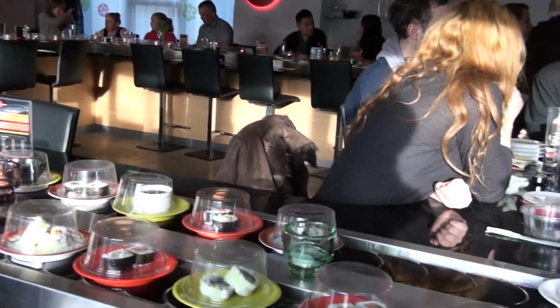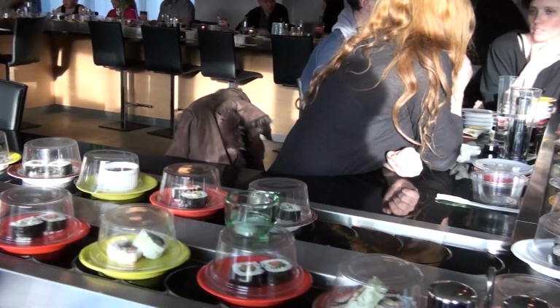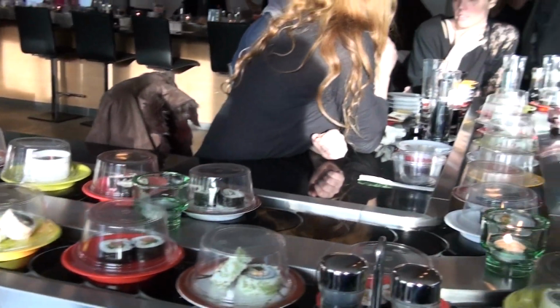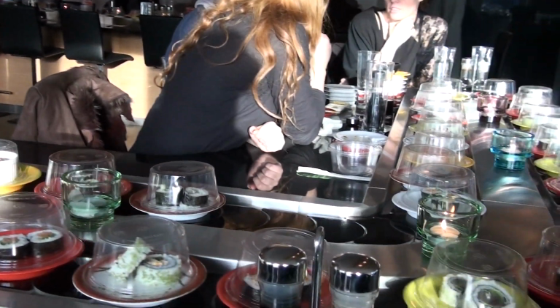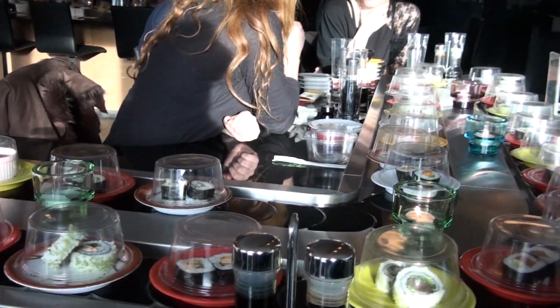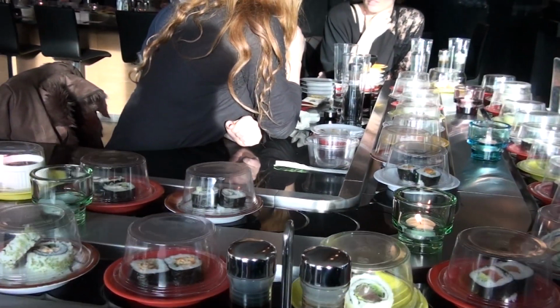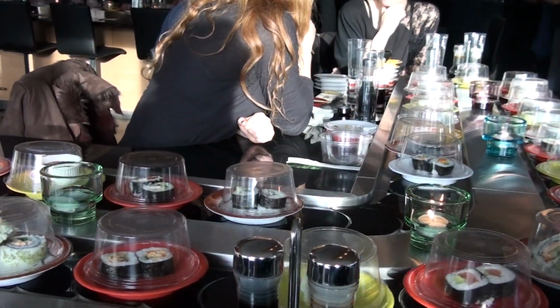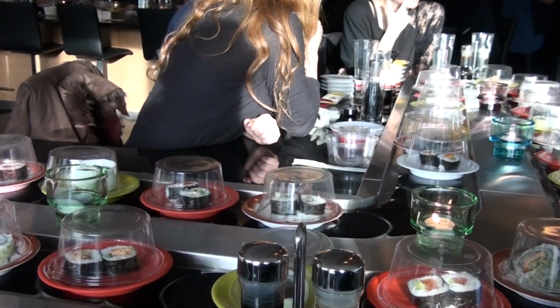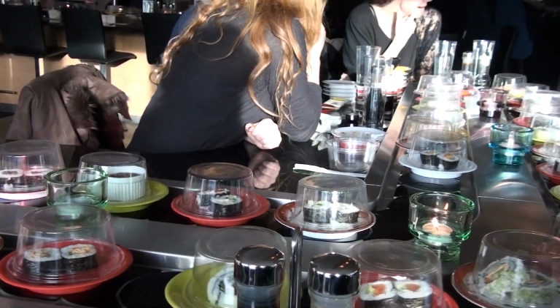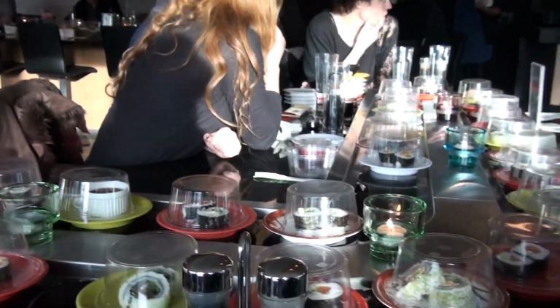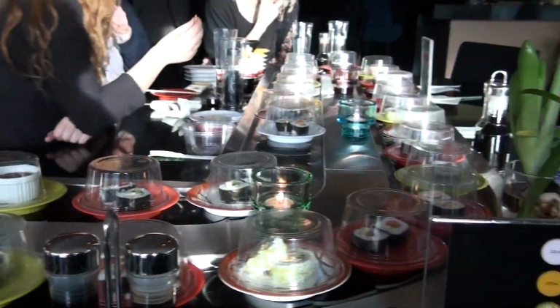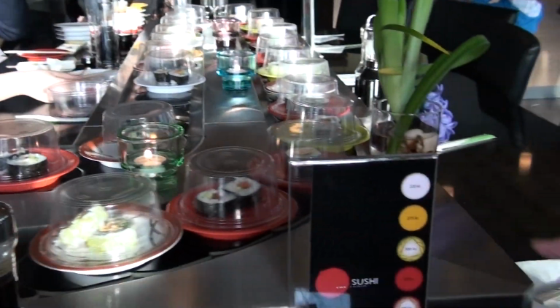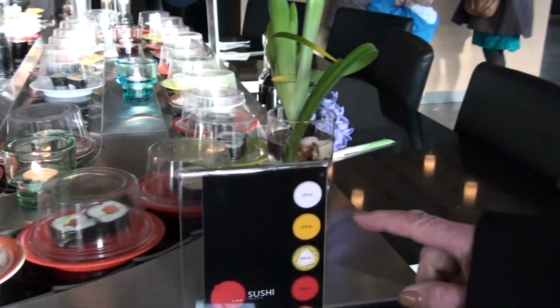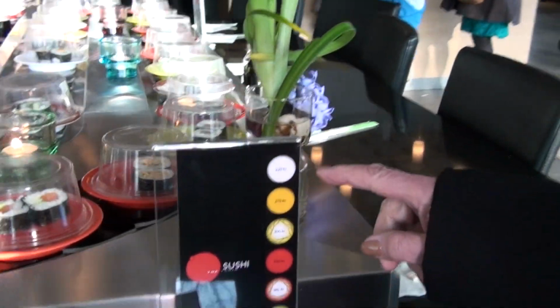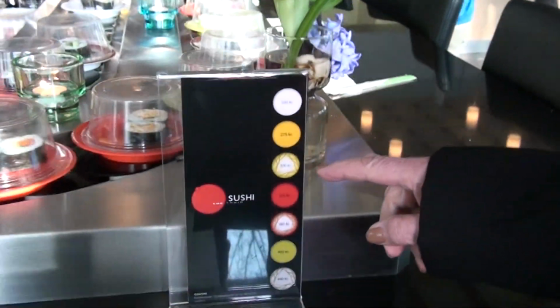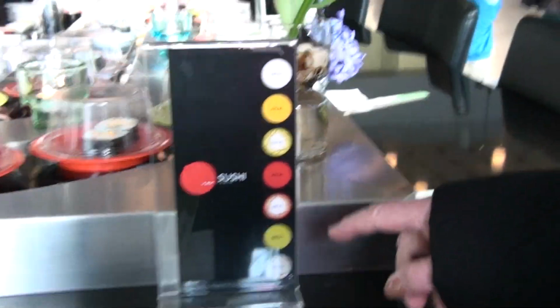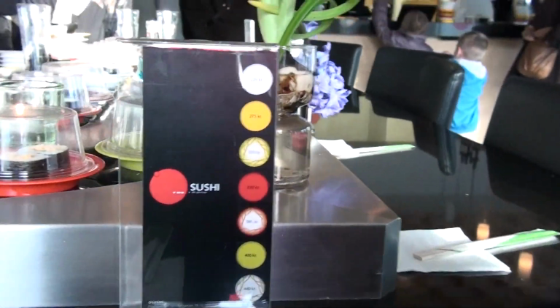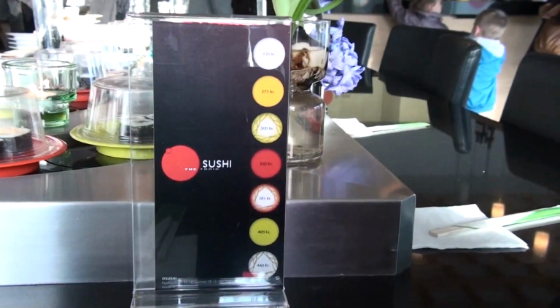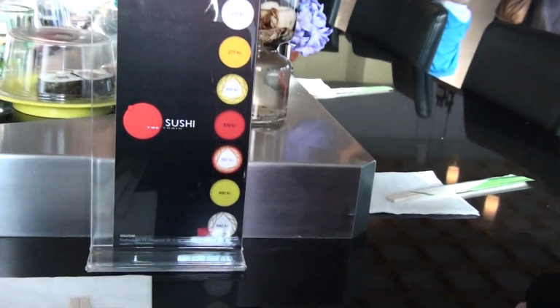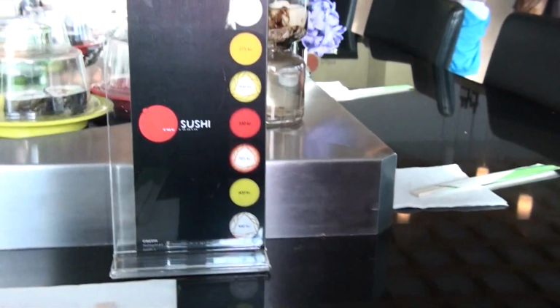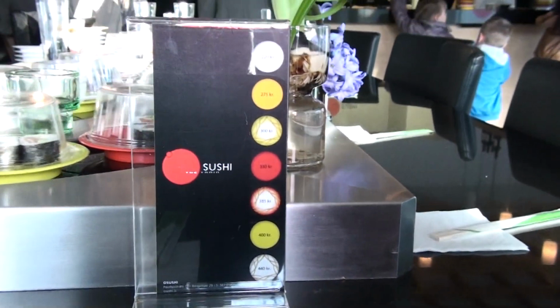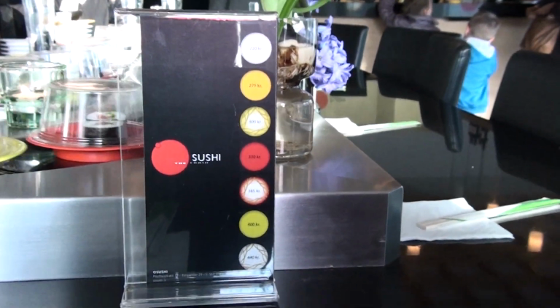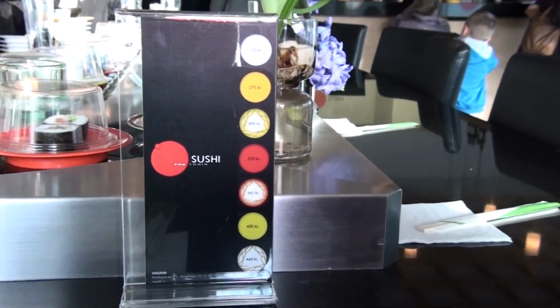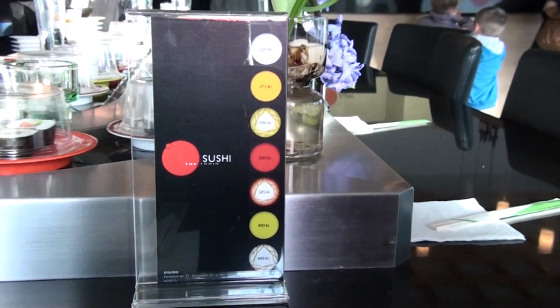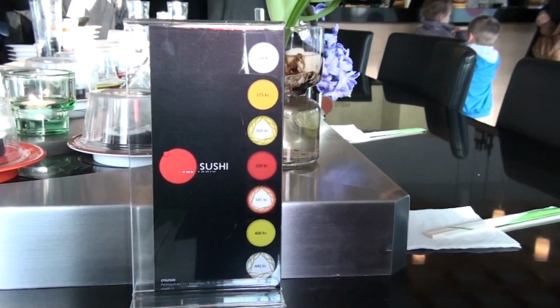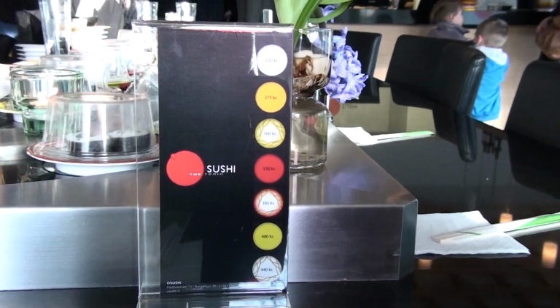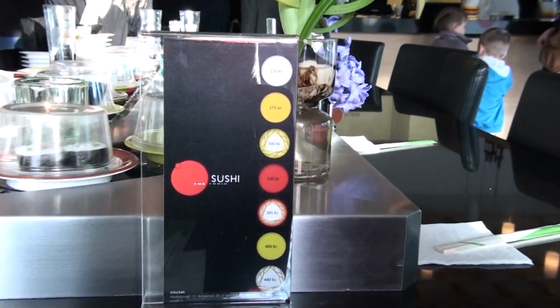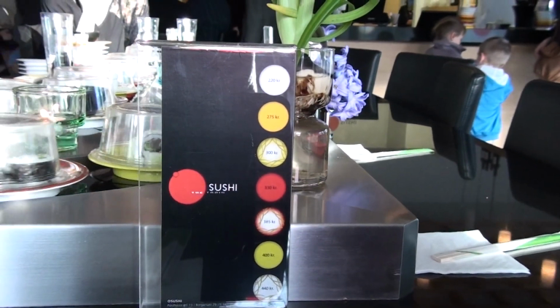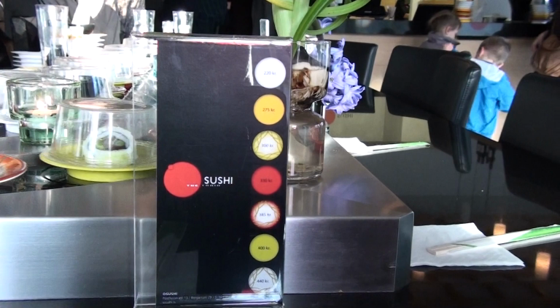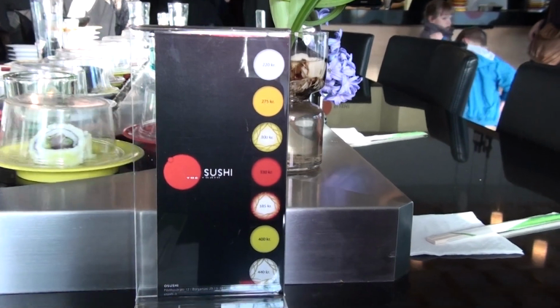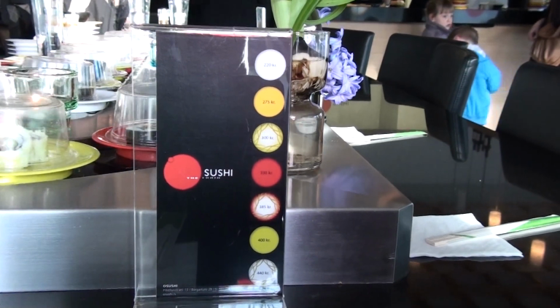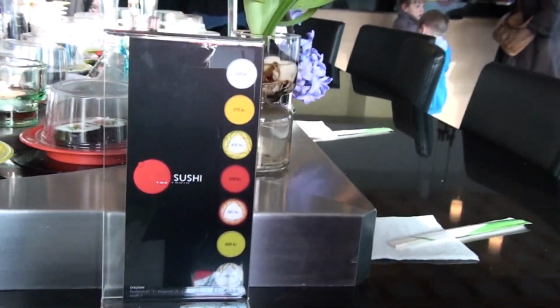The plates are color-coded and here's the little cheat sheet for it. If it's a red plate, it's 330 Krona. If it's green, it's 400 Krona.